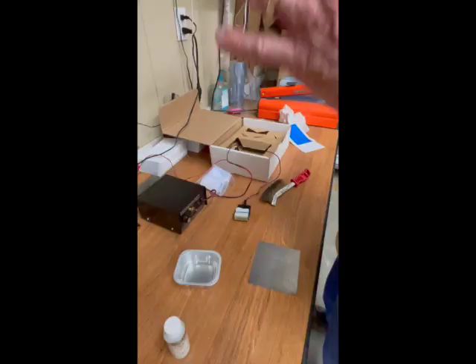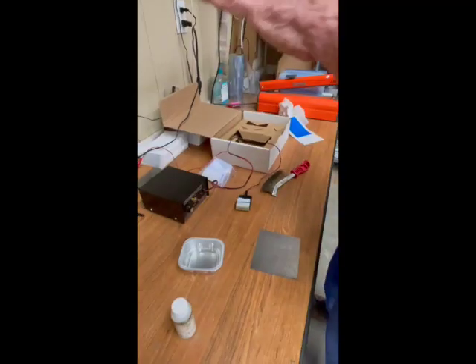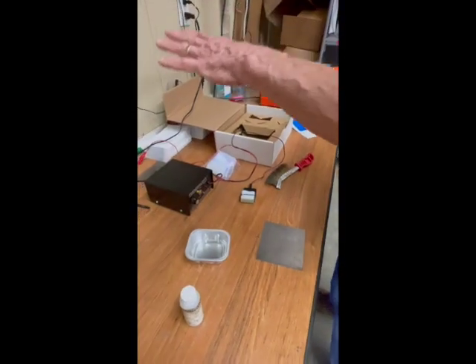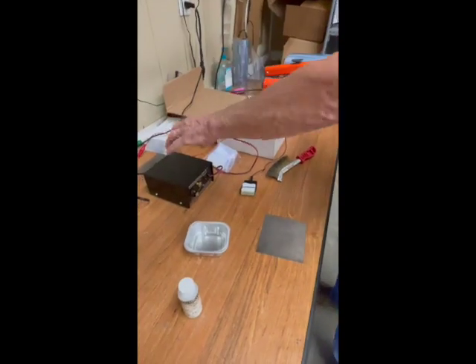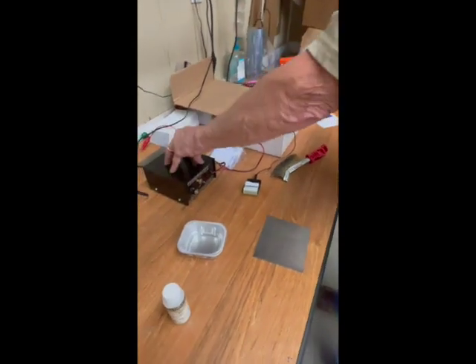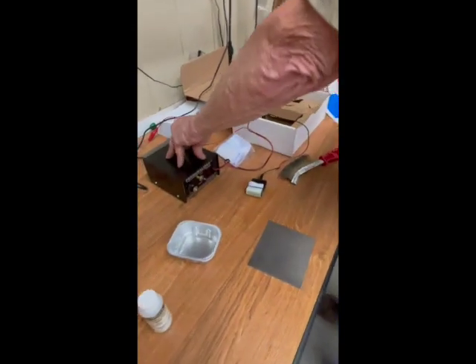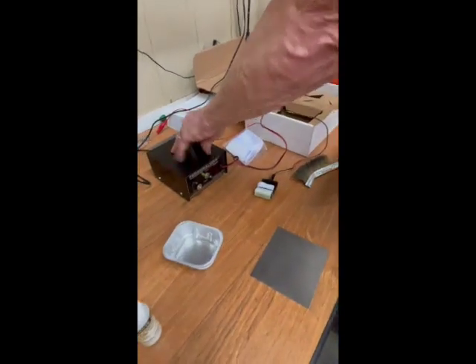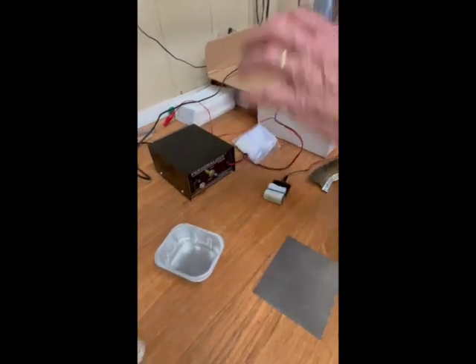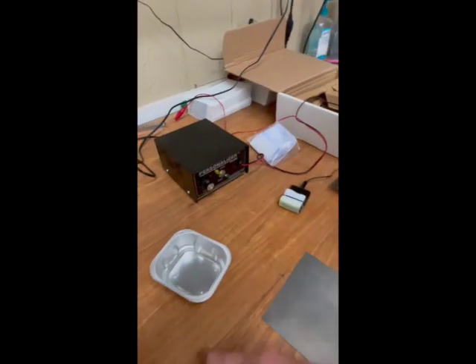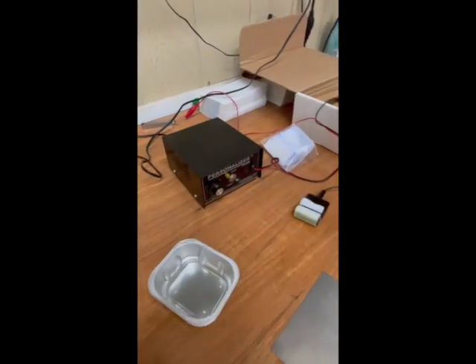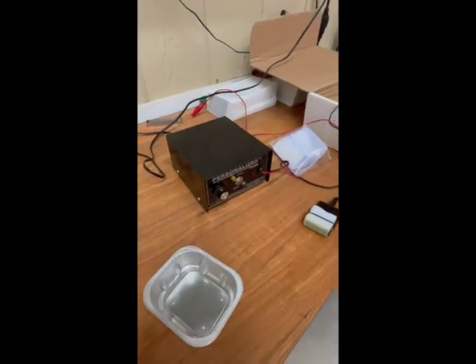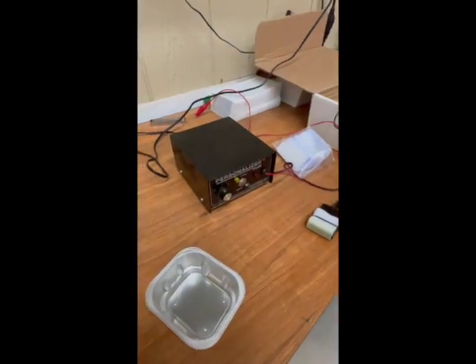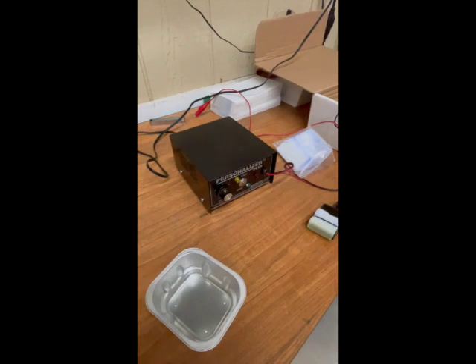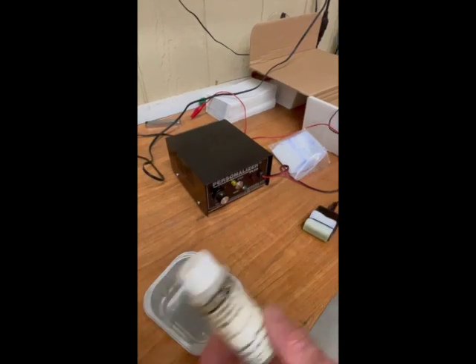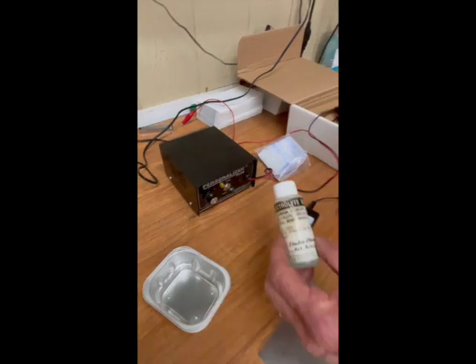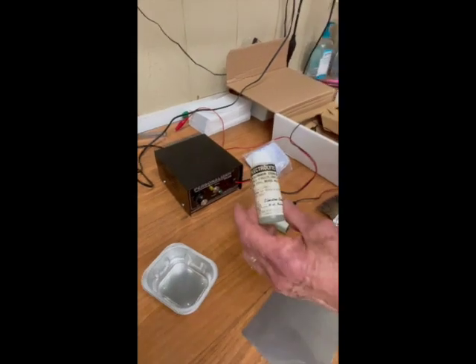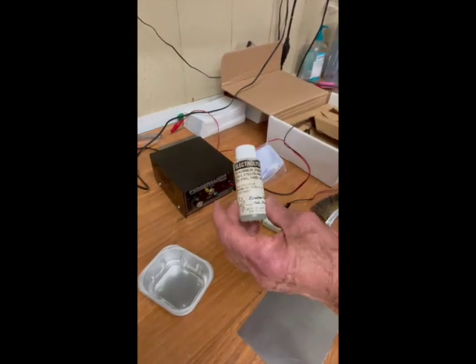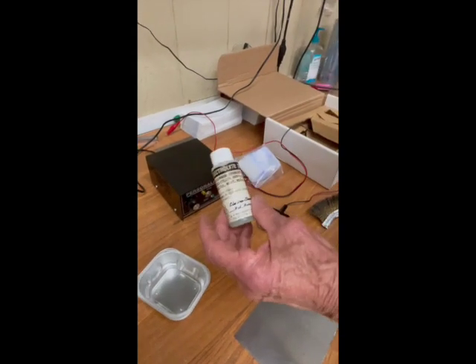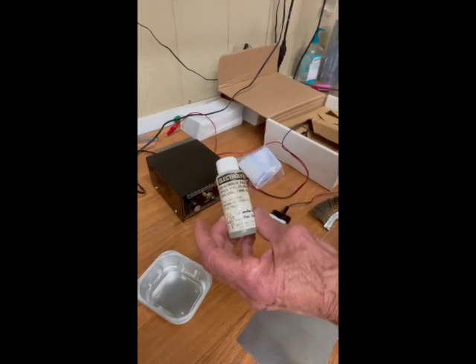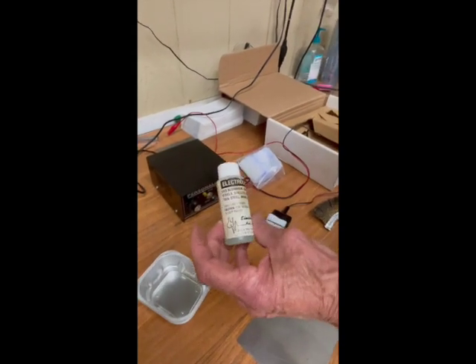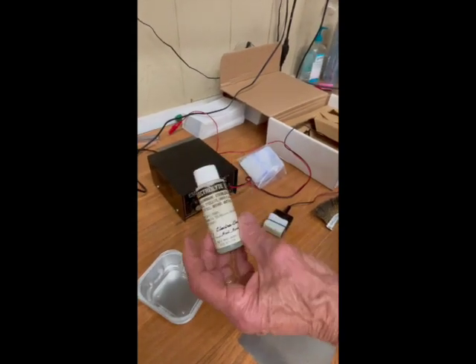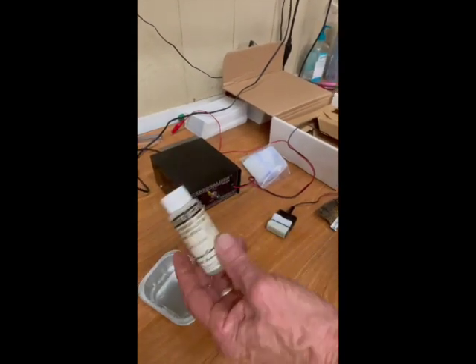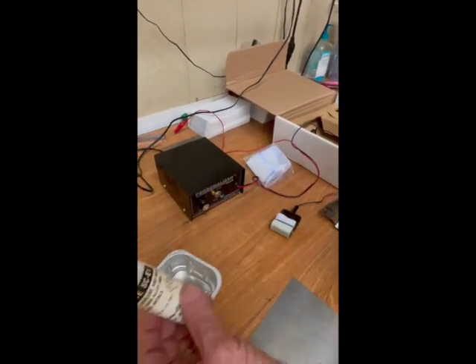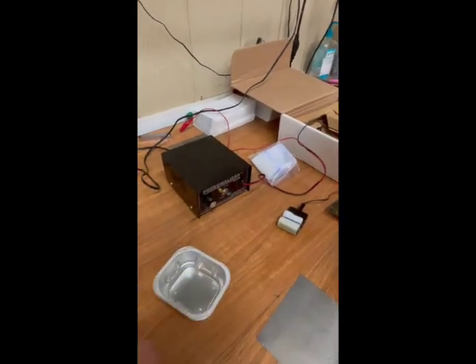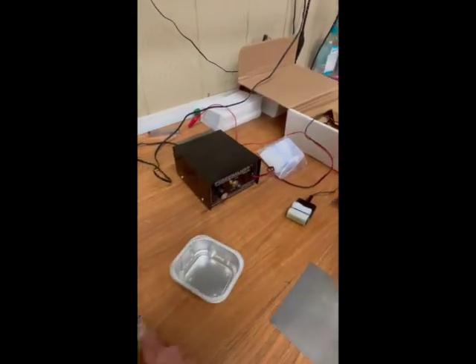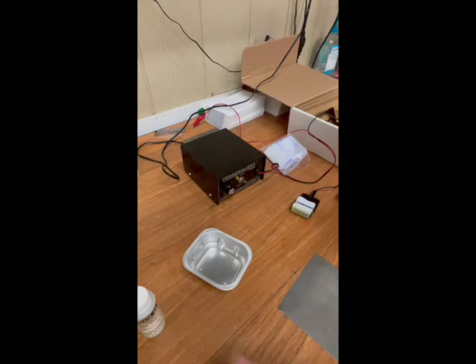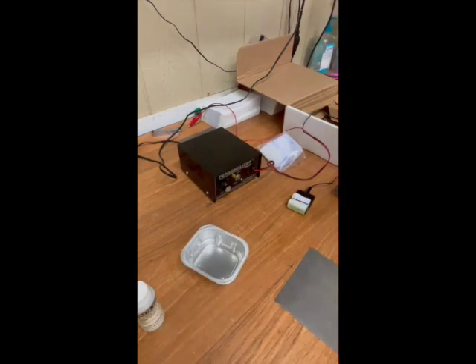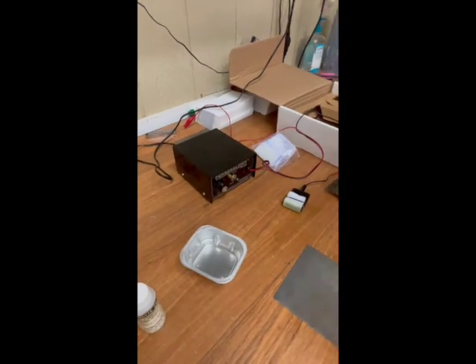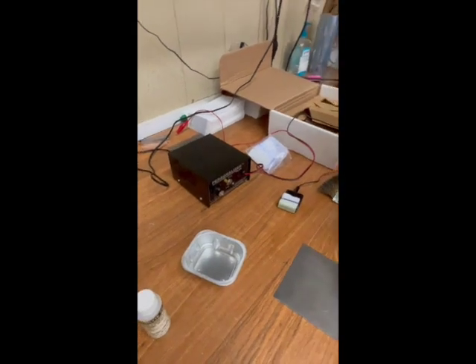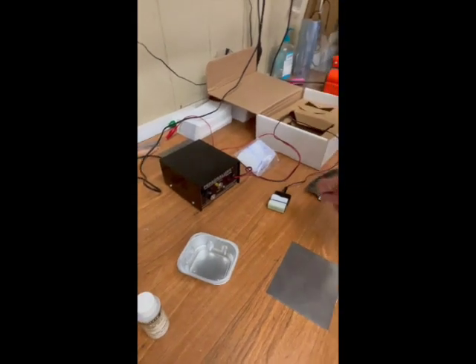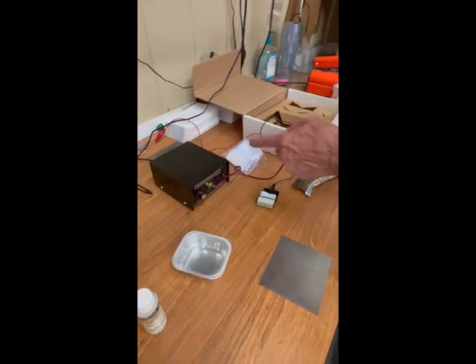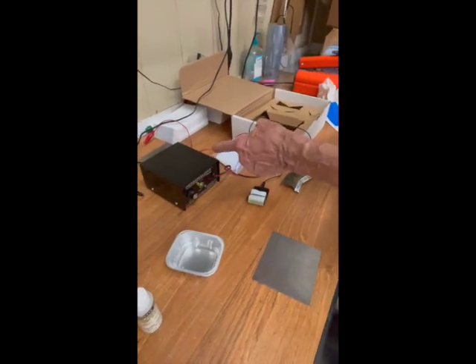Here we are — we have our black box, it's the set, and we also have a bottle of electrolyte plus a little tray to pour the electrolyte into.